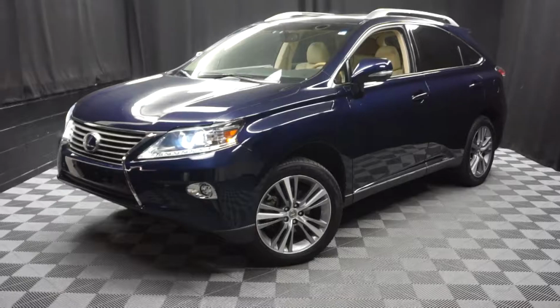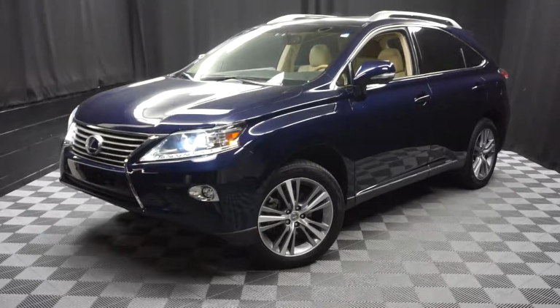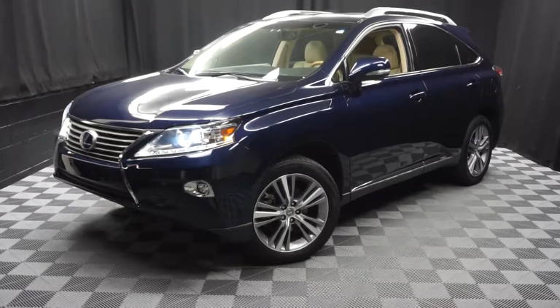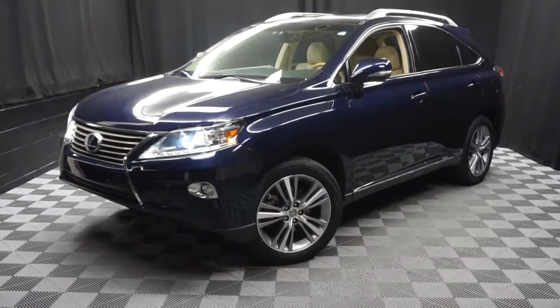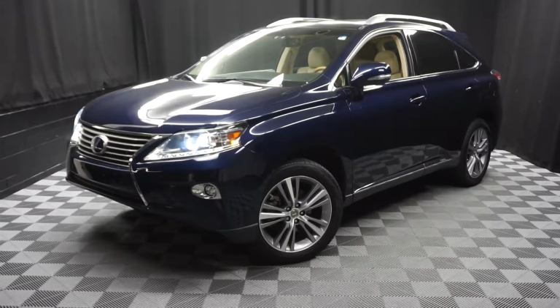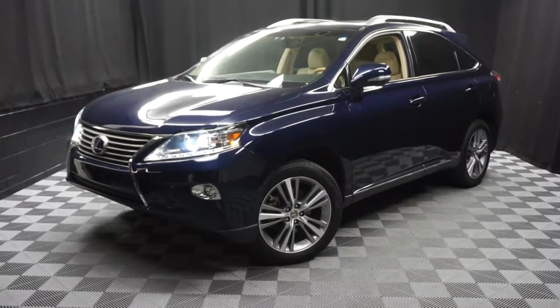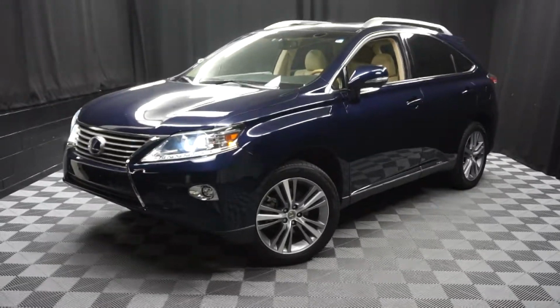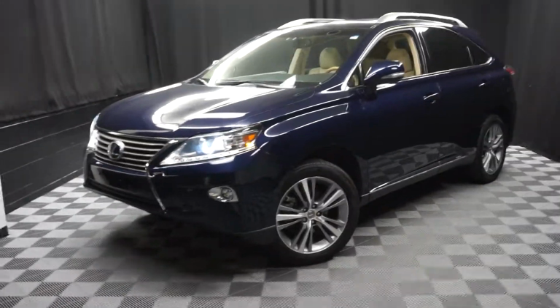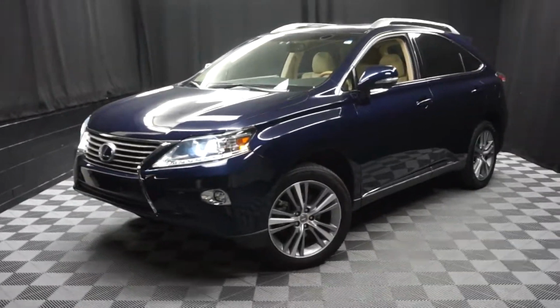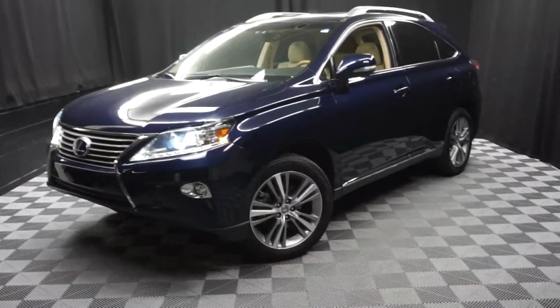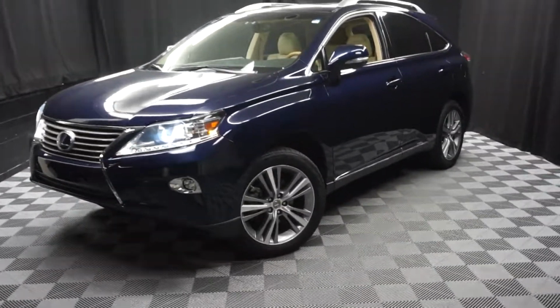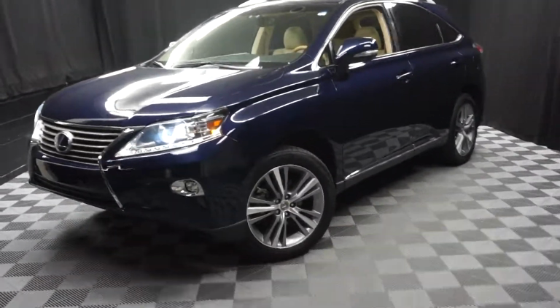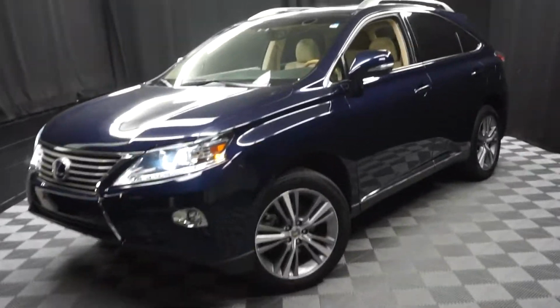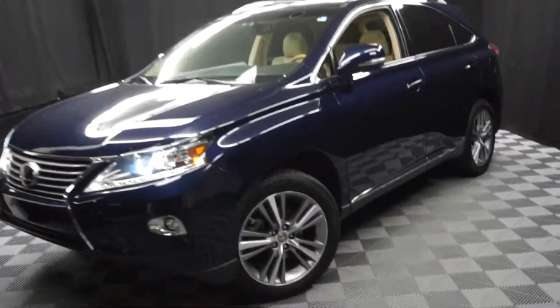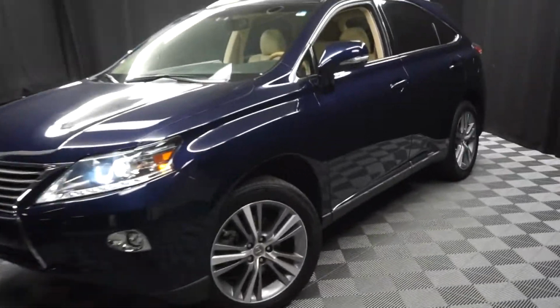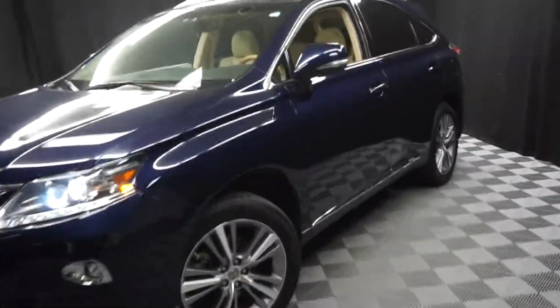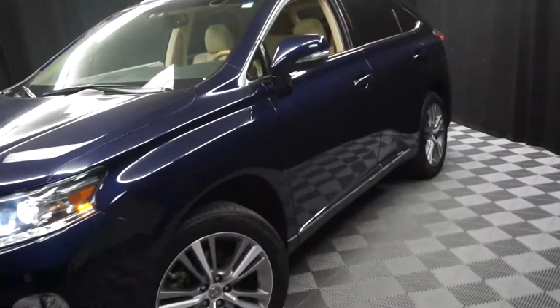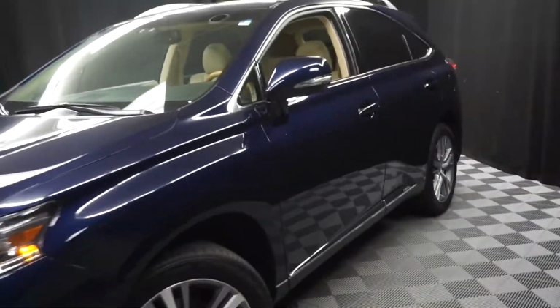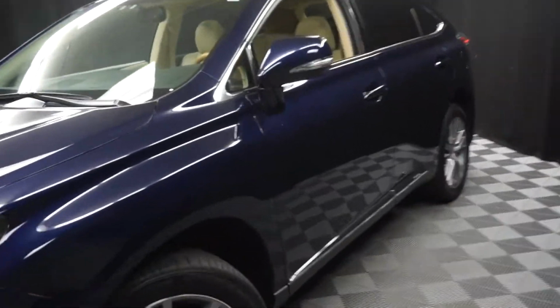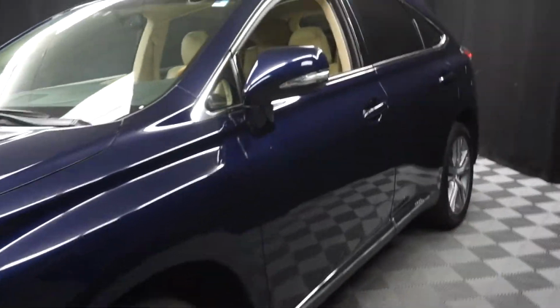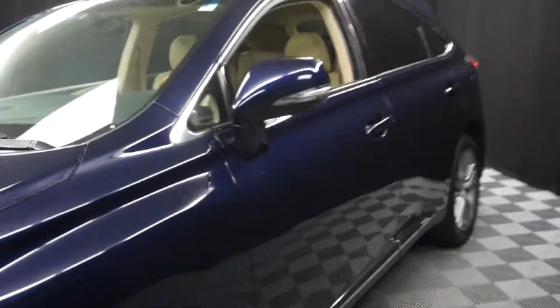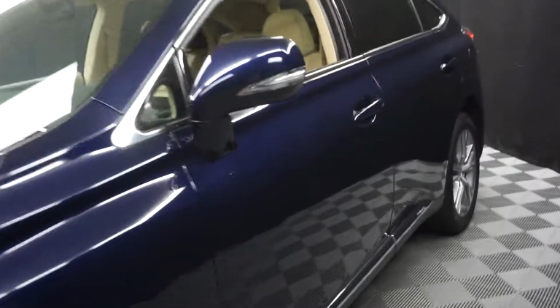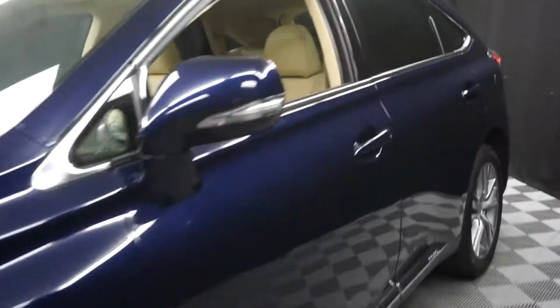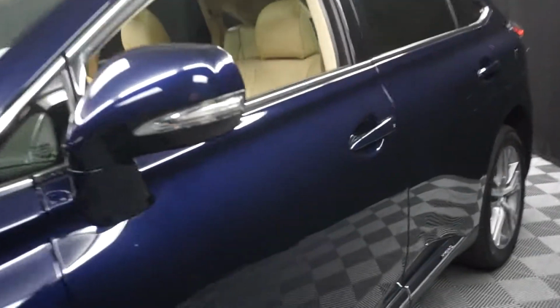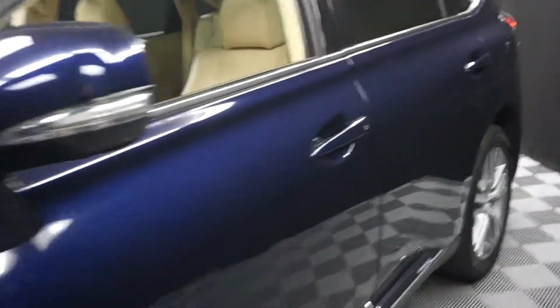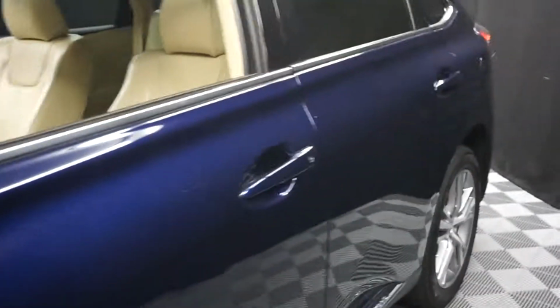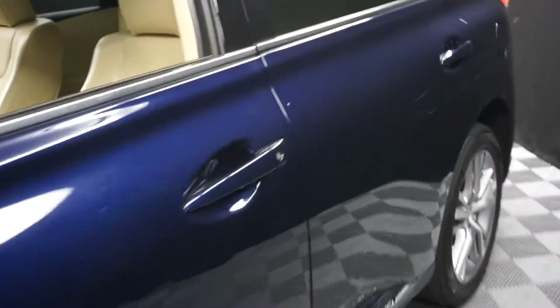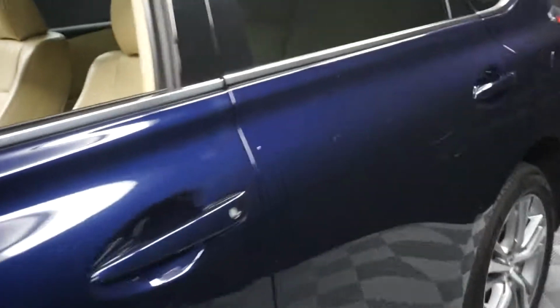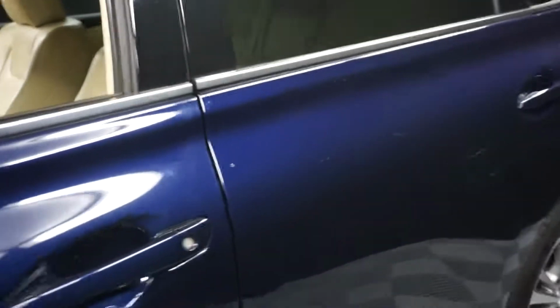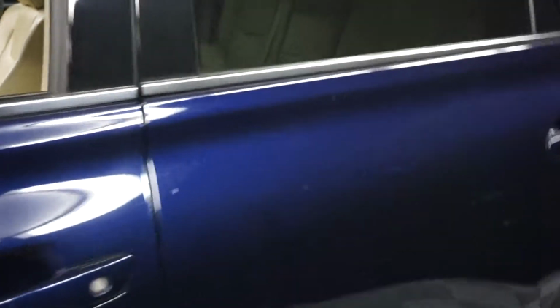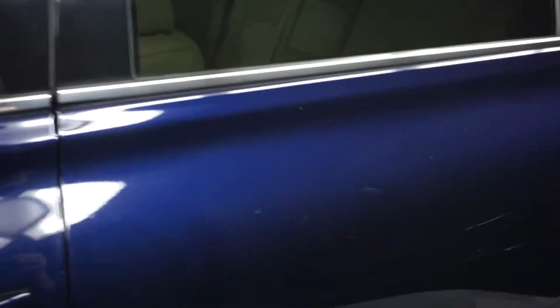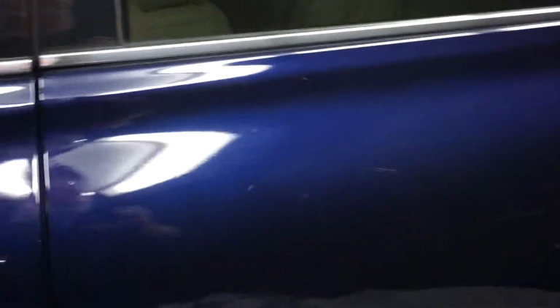All right, car shoppers, welcome back to Lexus of Wilmington. Just sat in the inventory, this is a 2015 Lexus RX 450h hybrid.